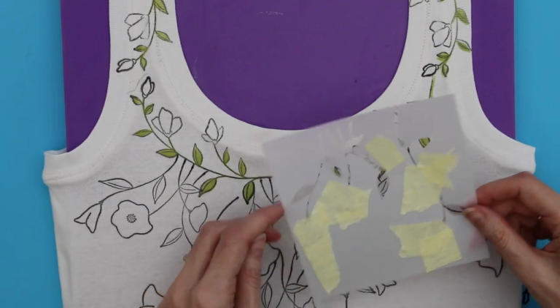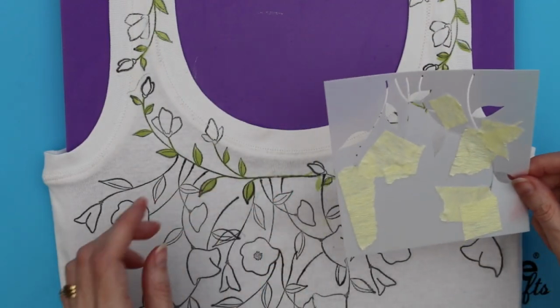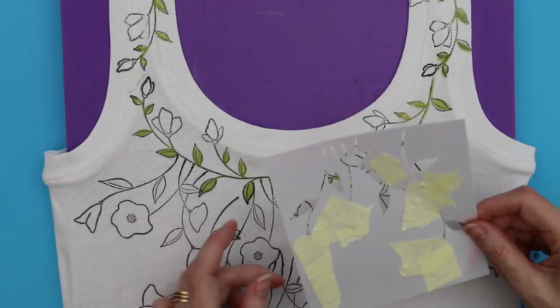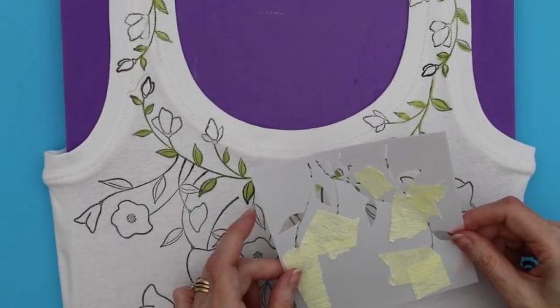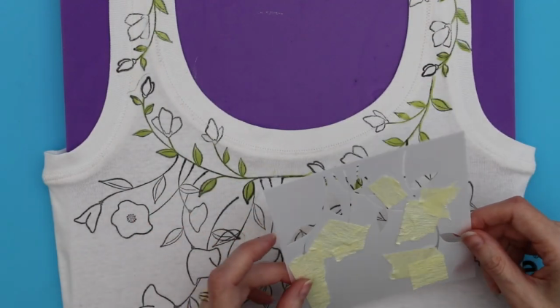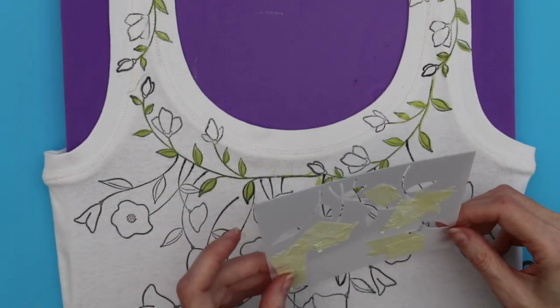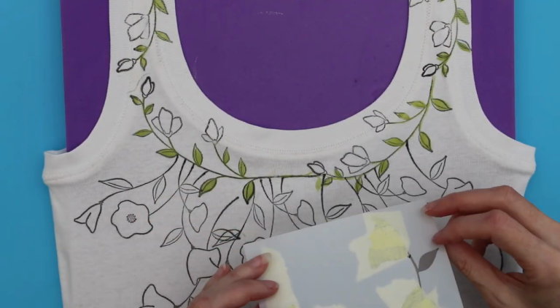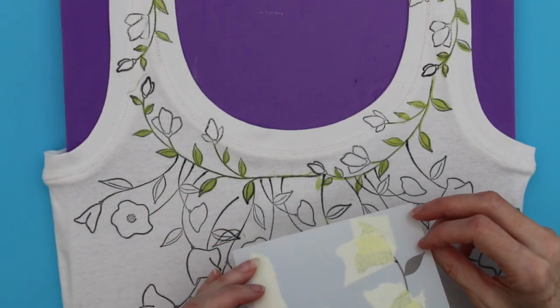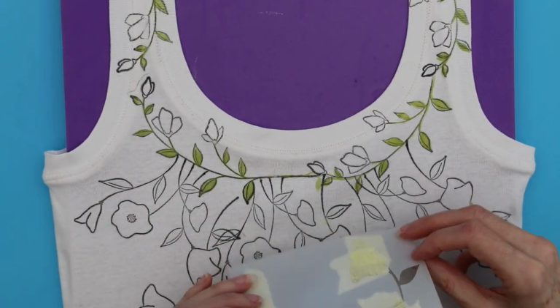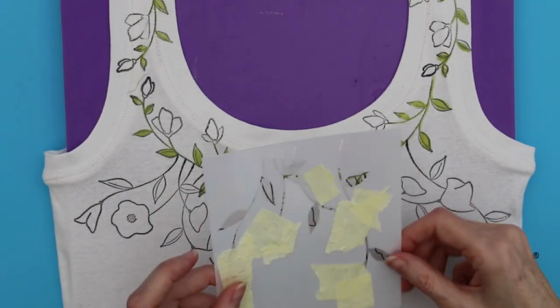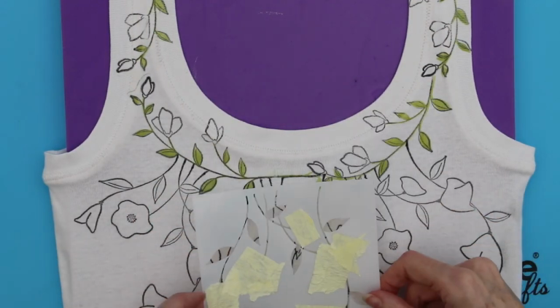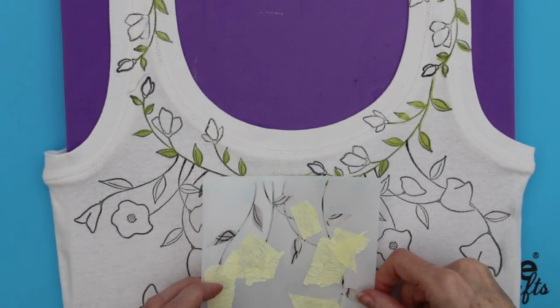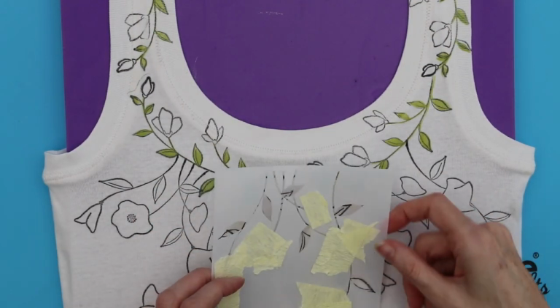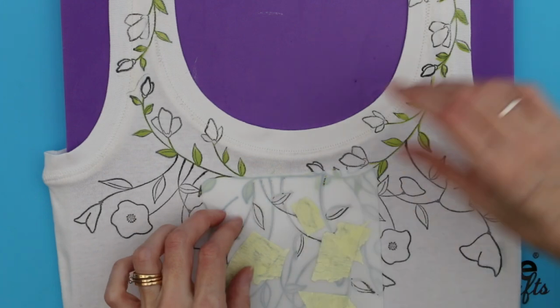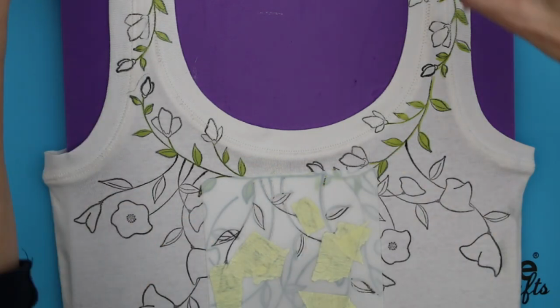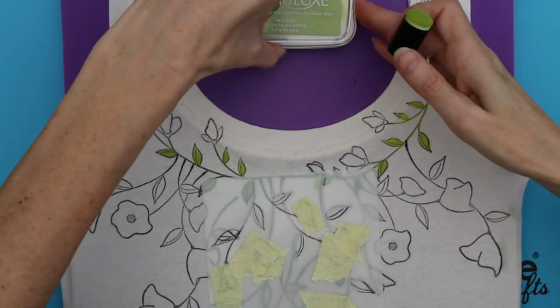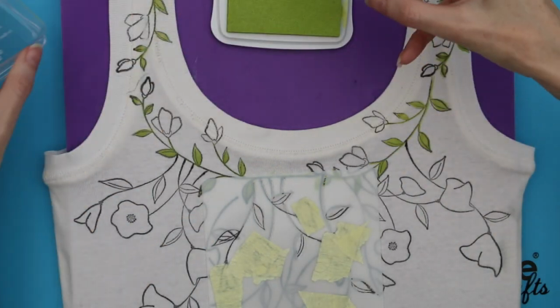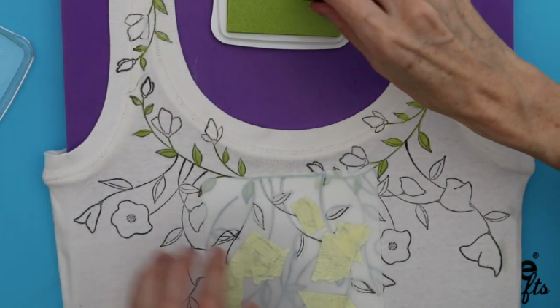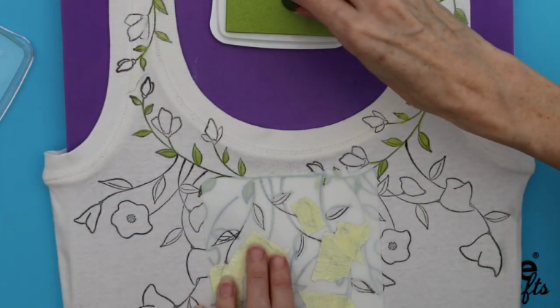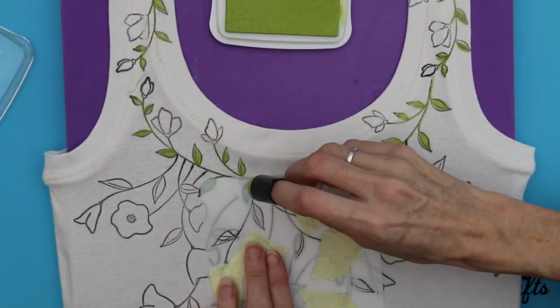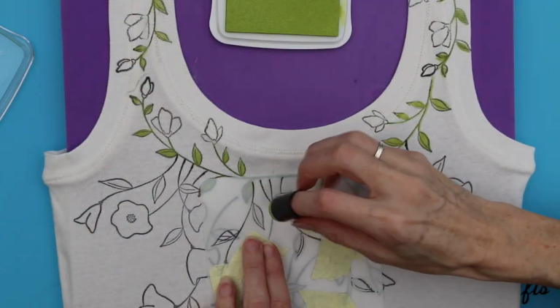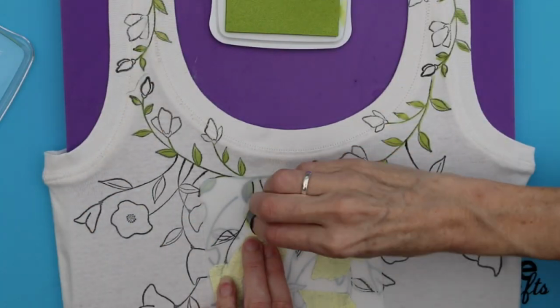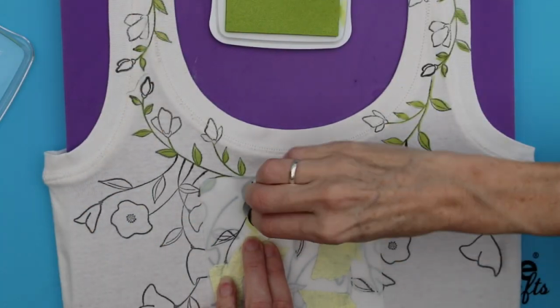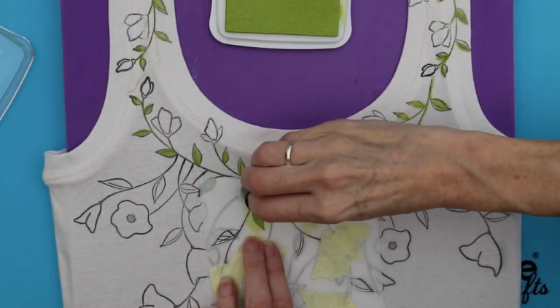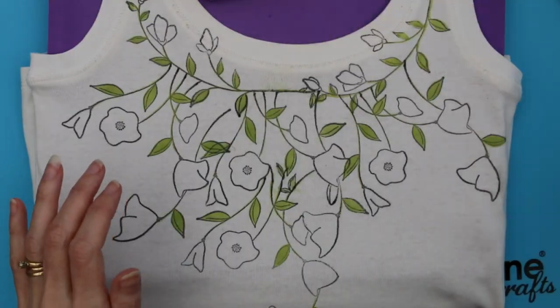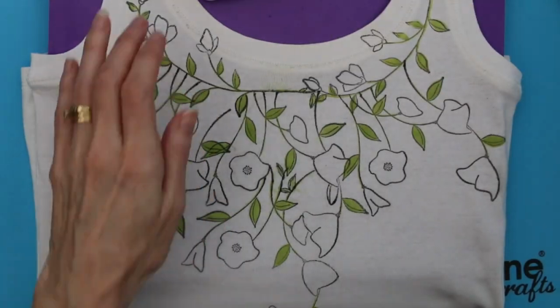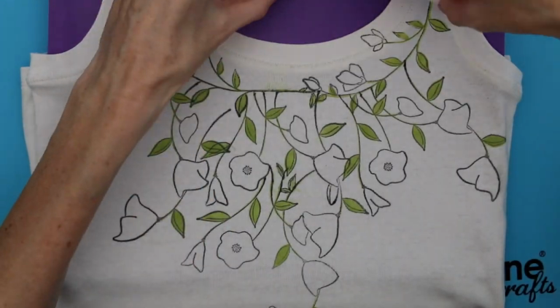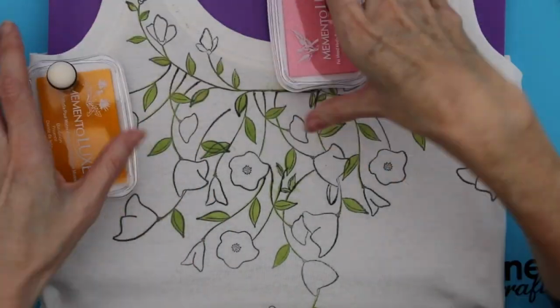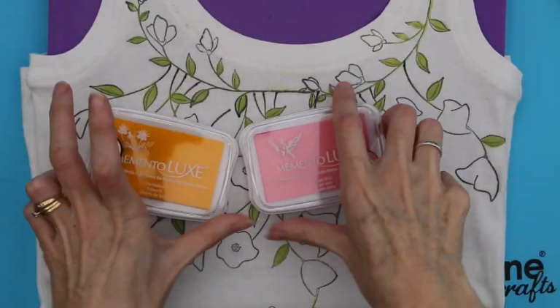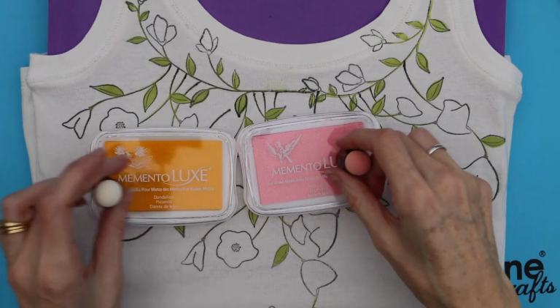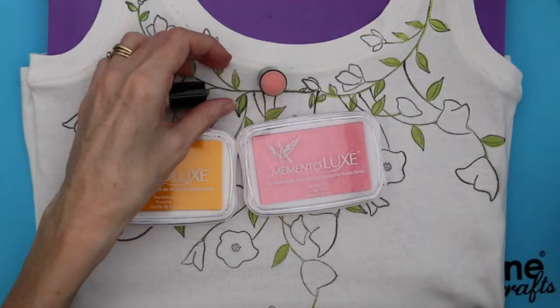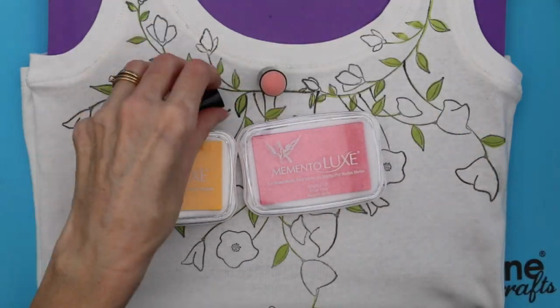That way the ink will get through into all the areas of the leaves as you go along. Repeat the process again using the Flower Dance stencil until you have covered all the leaves. Once you have done all the leaves, iron set them.